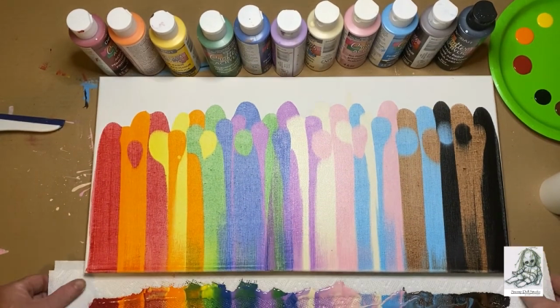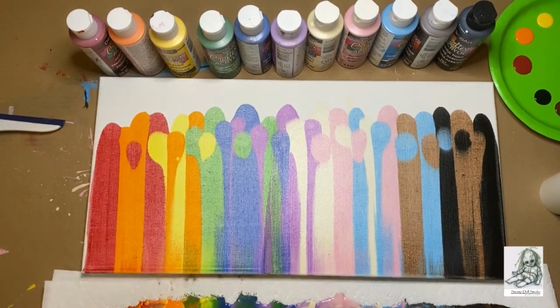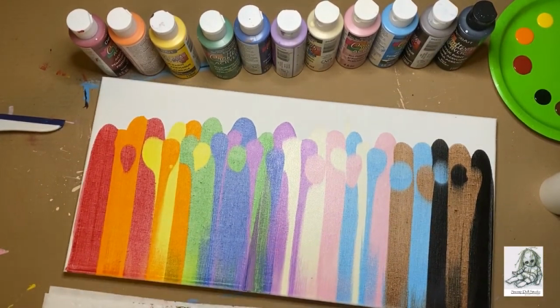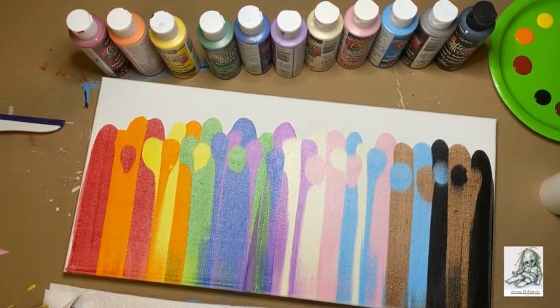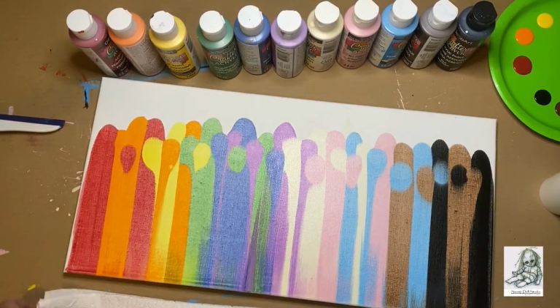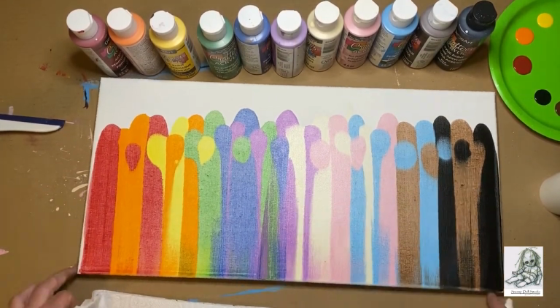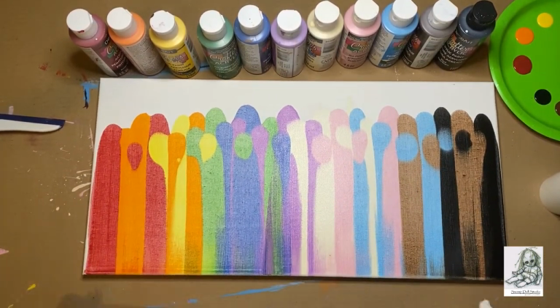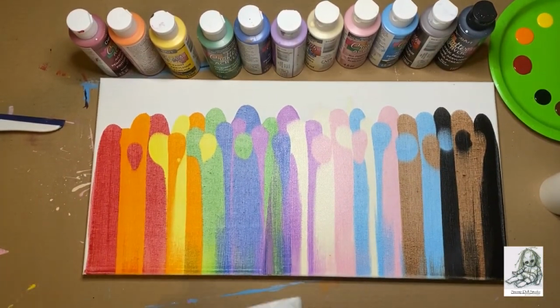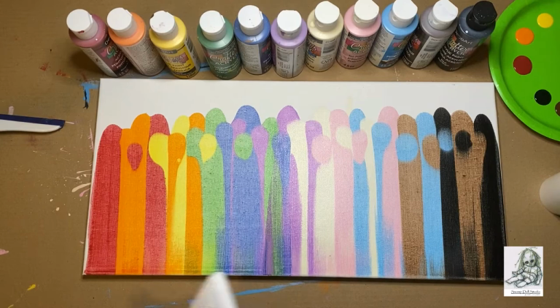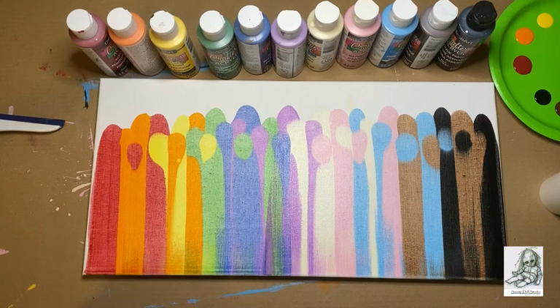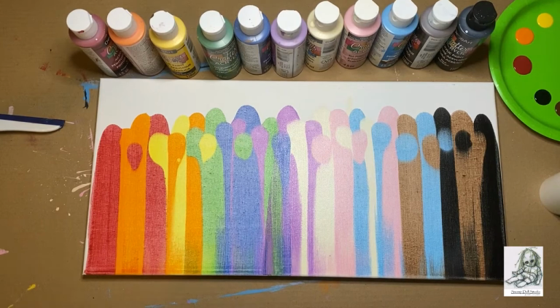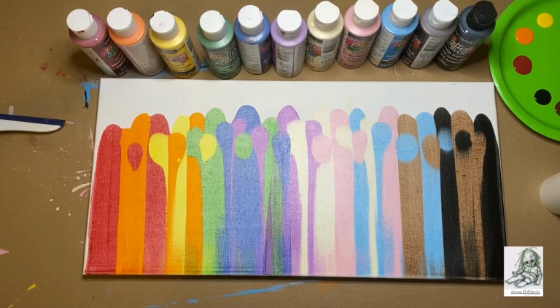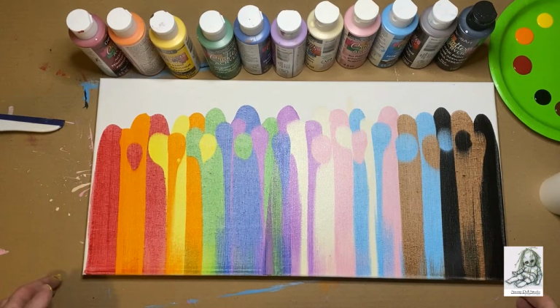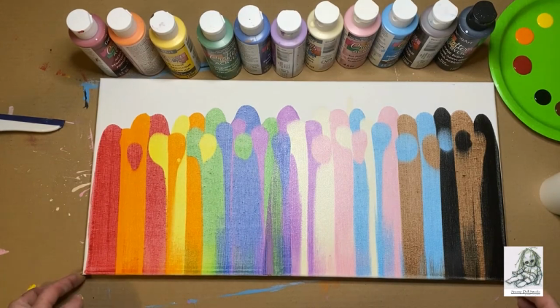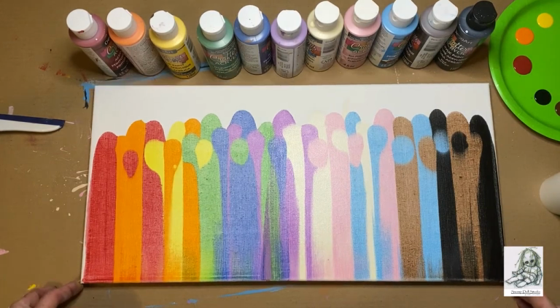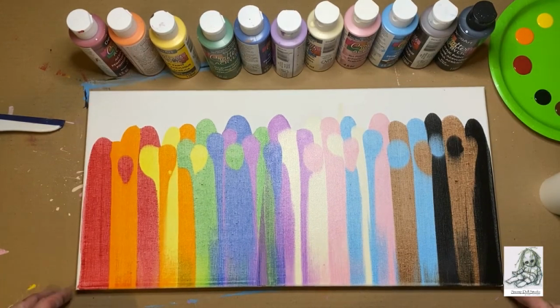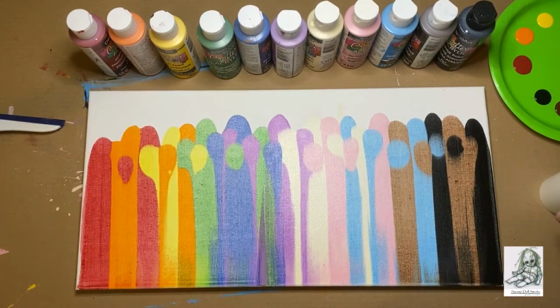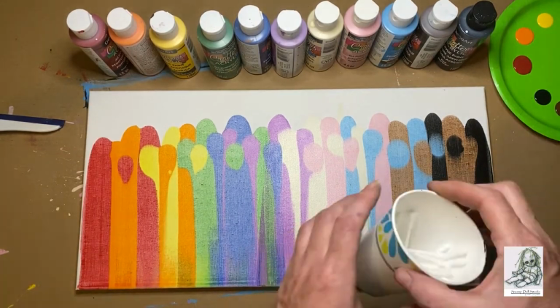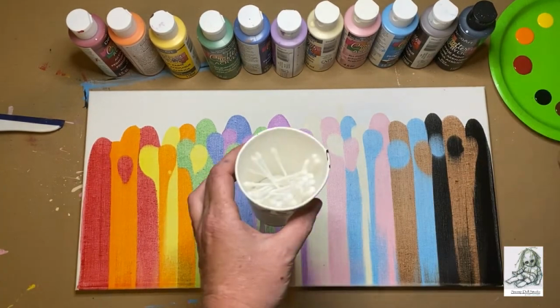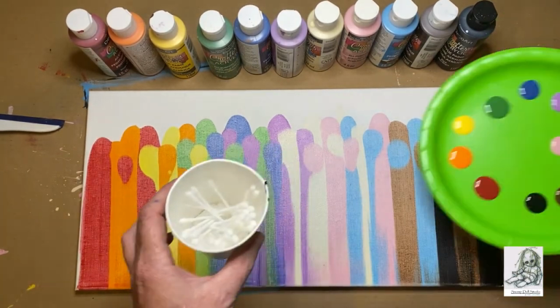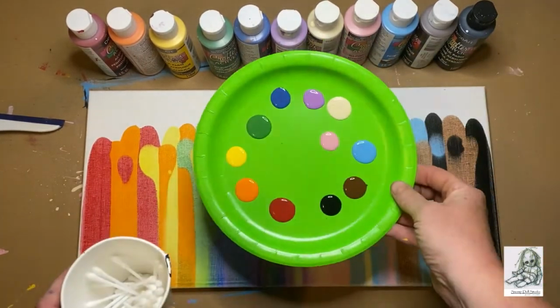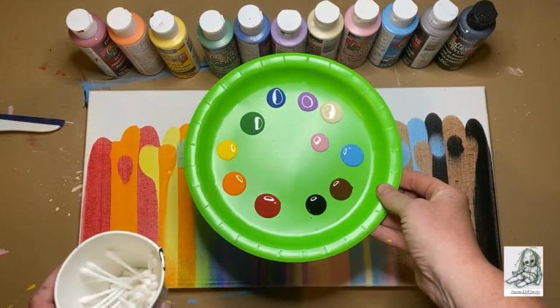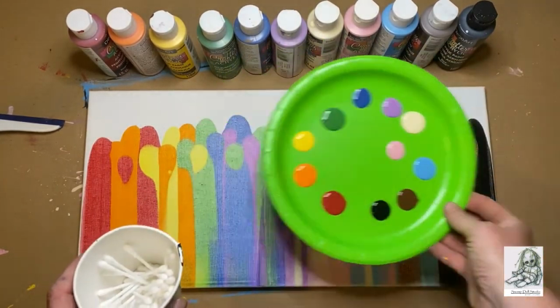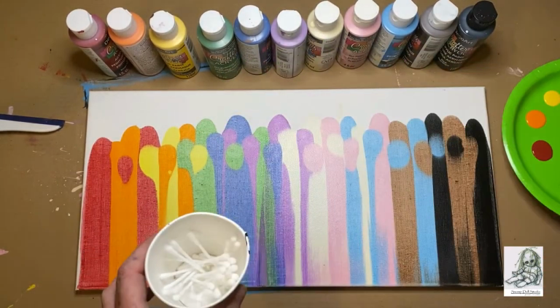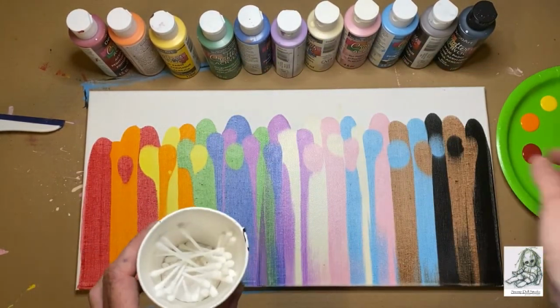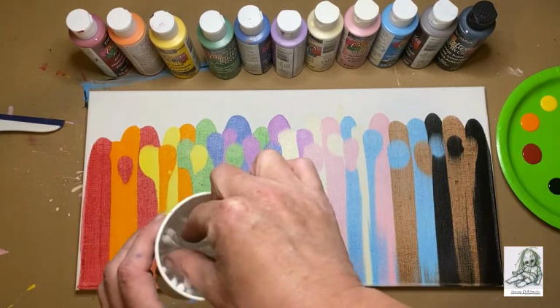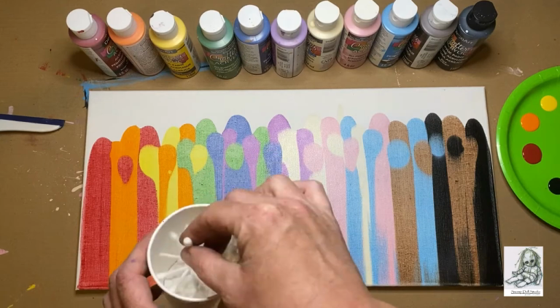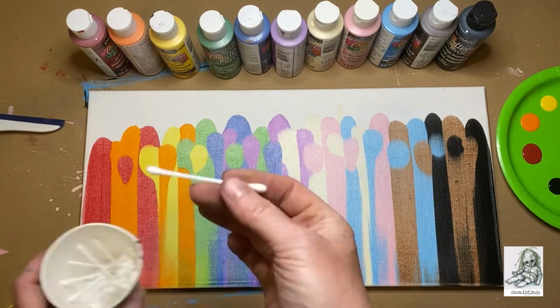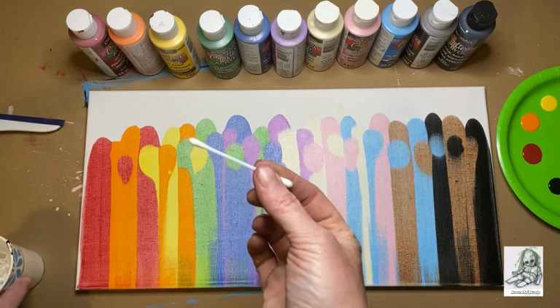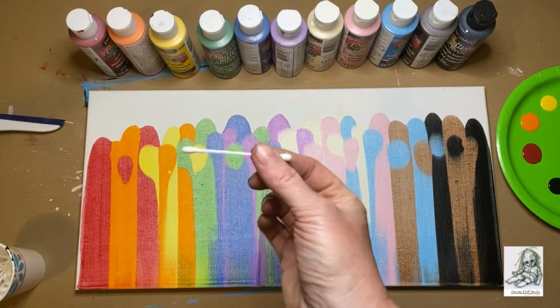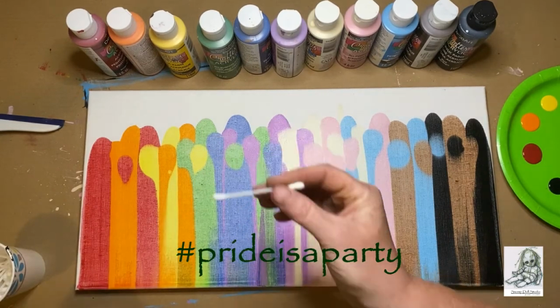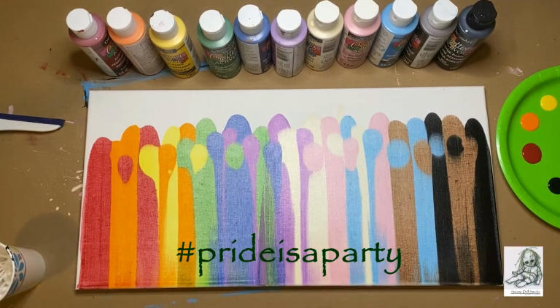There it is — isn't that cool? So easy. You can leave it like that if you're into it, but I'm going to add some confetti because pride is a party.